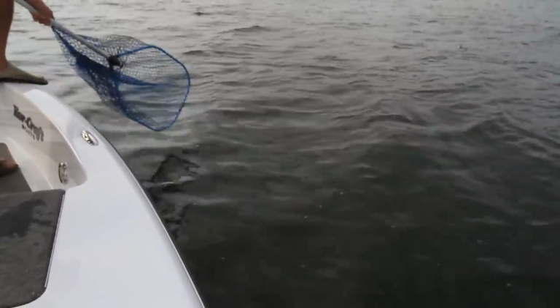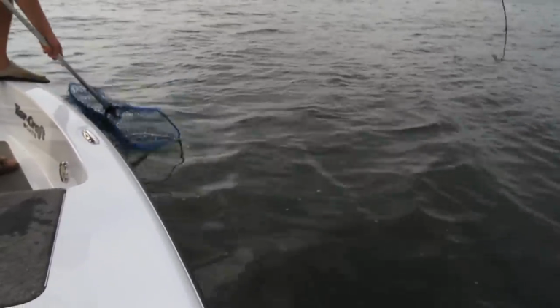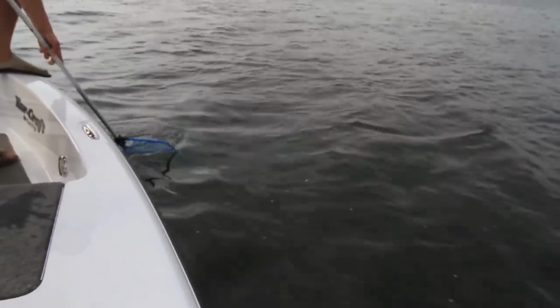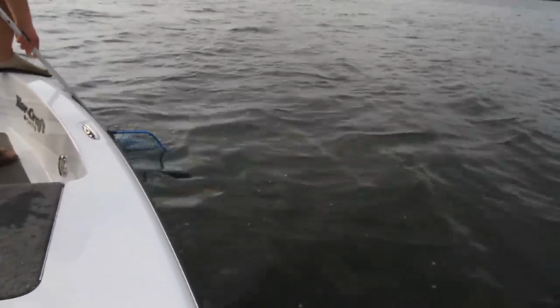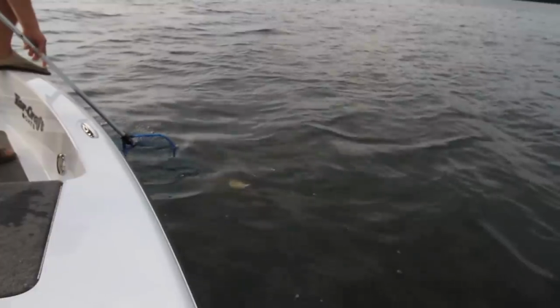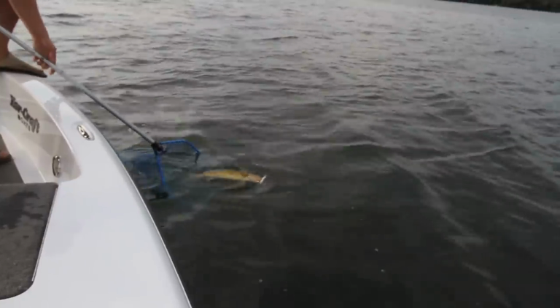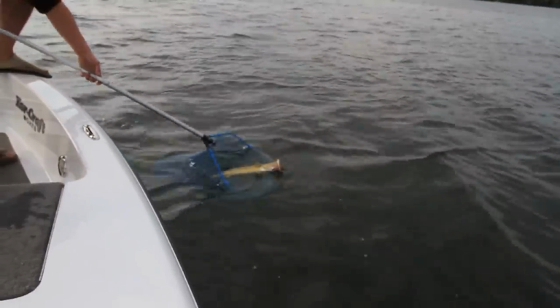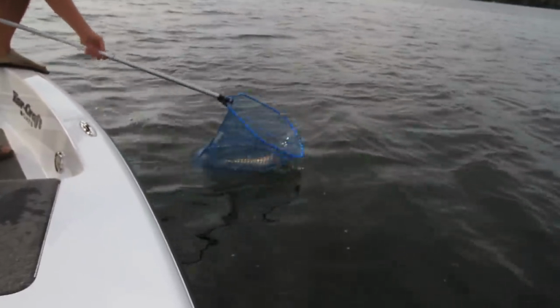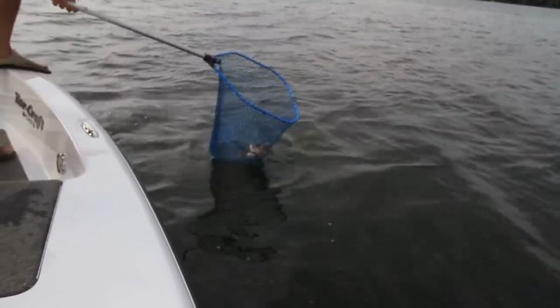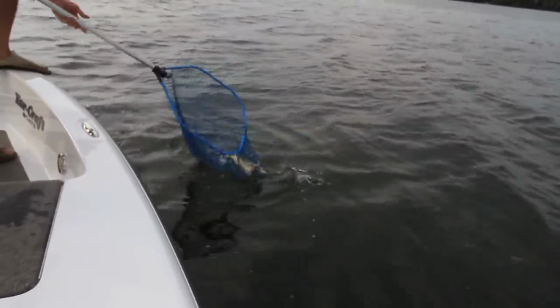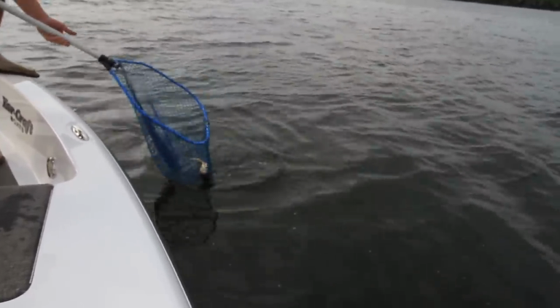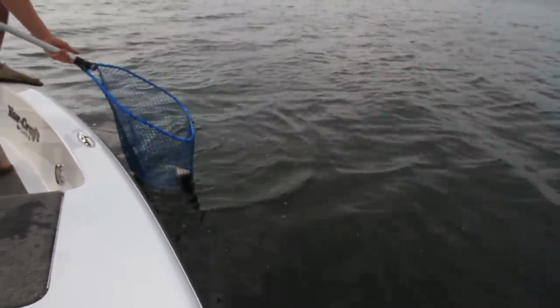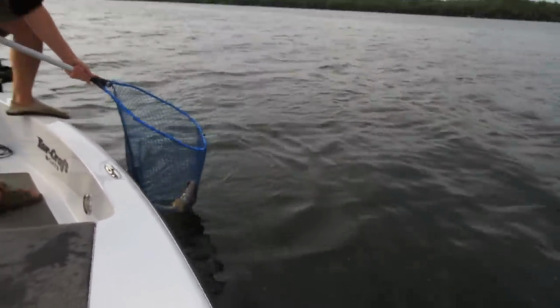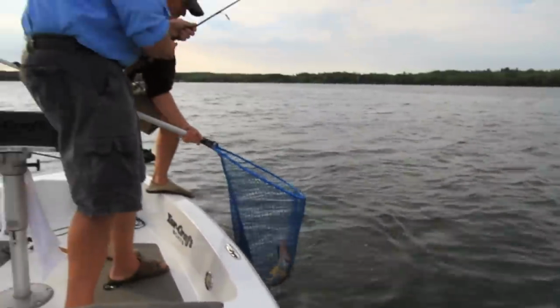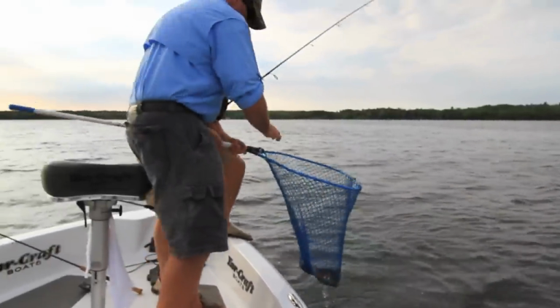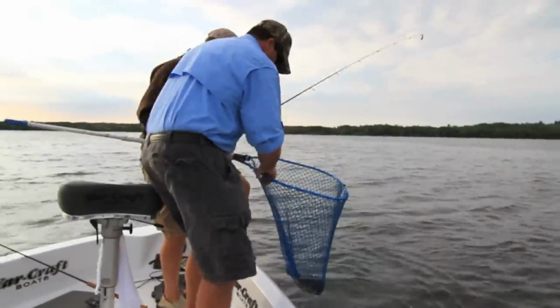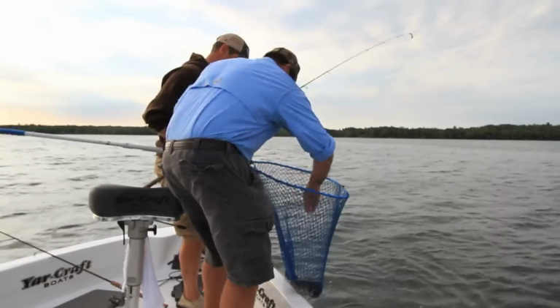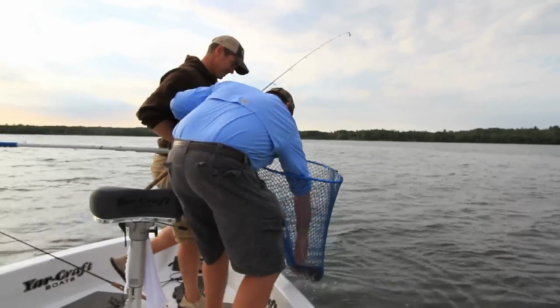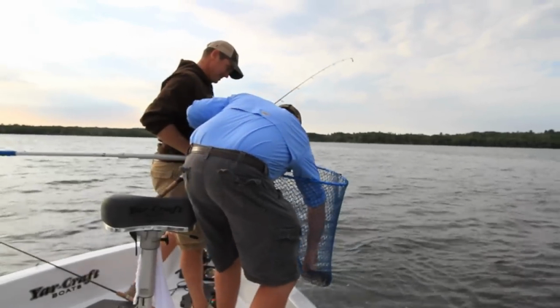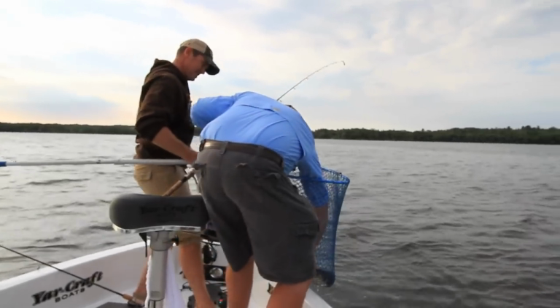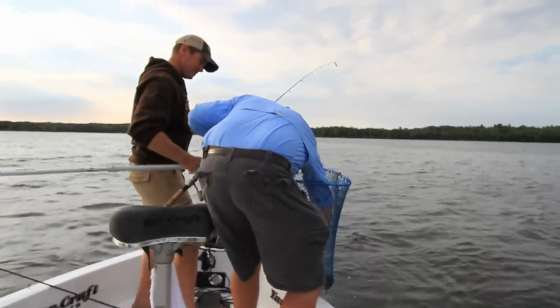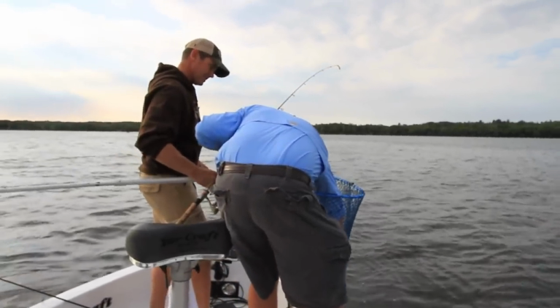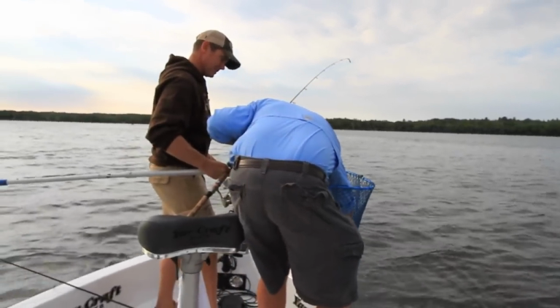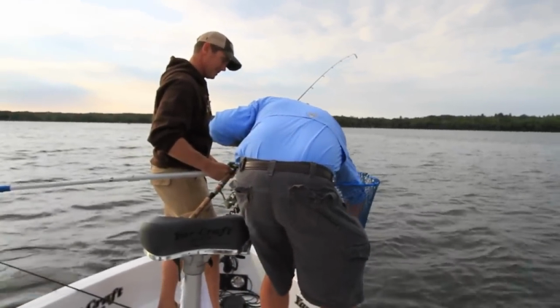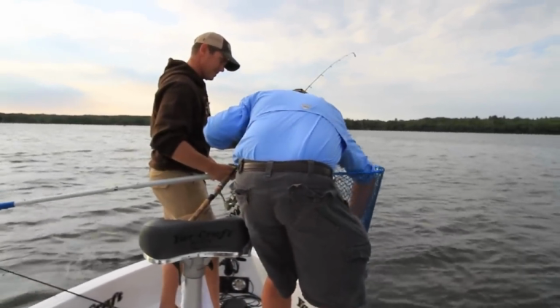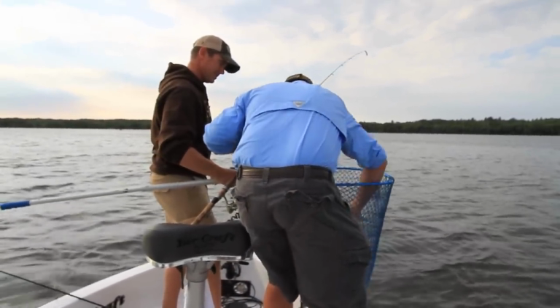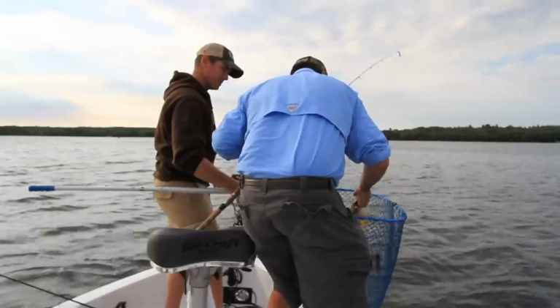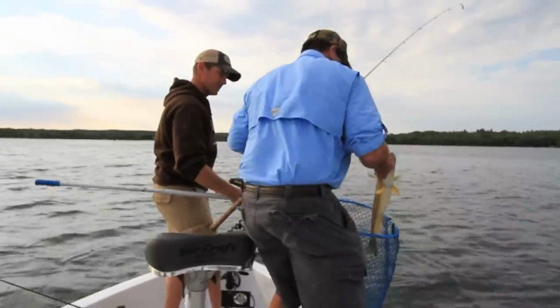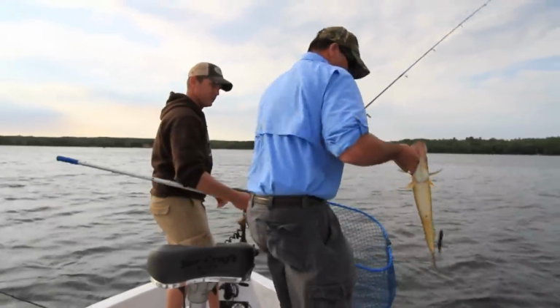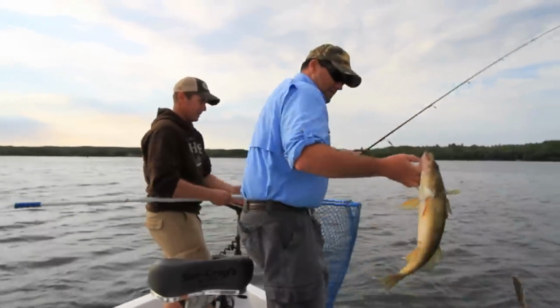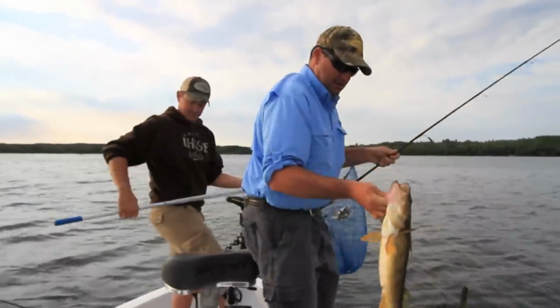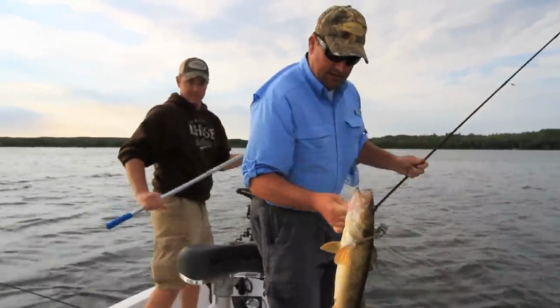Kind of starting to drift a little bit here. That's another nice, beautiful Leech Lake walleye. We'll get them out of the net here and show them off. That's a dark one, too. Nice, beautiful color.